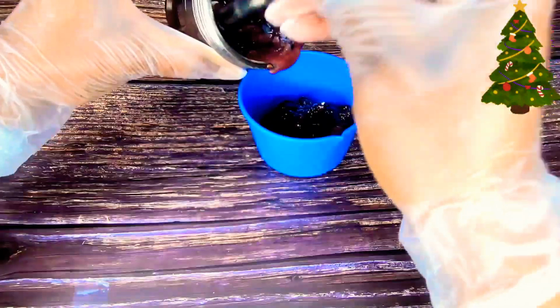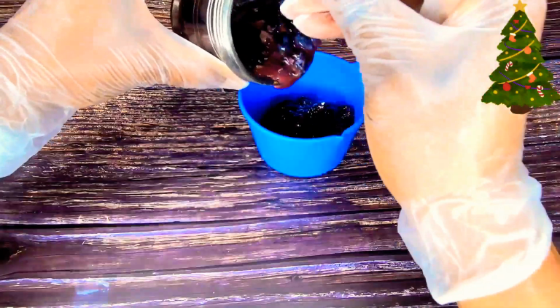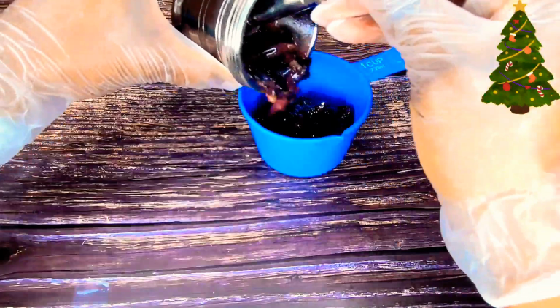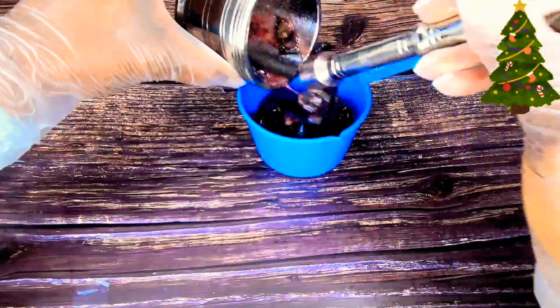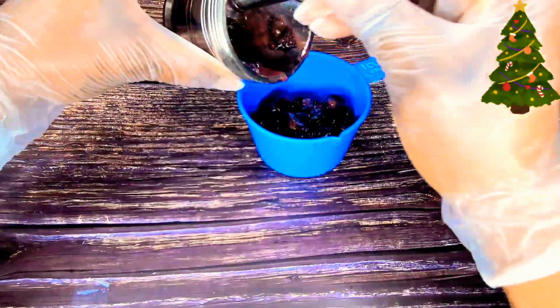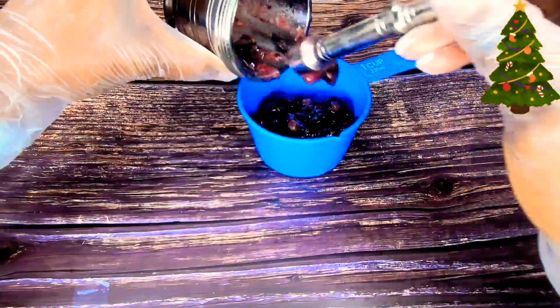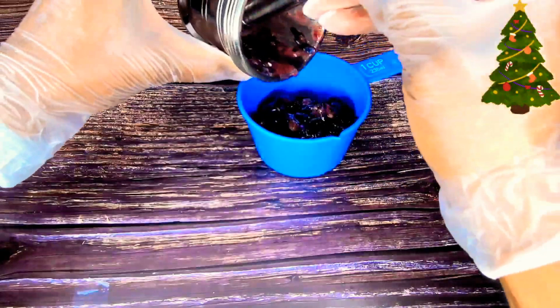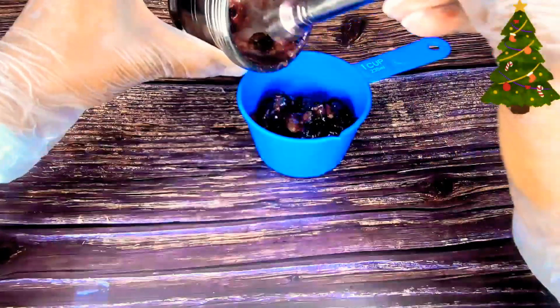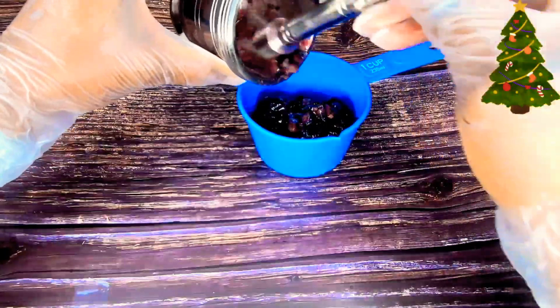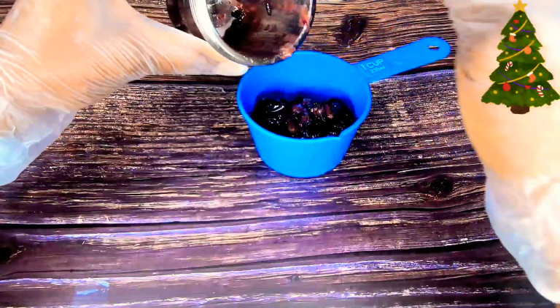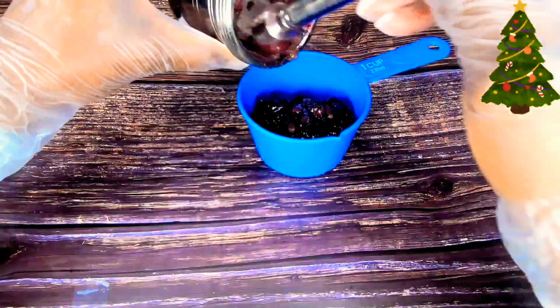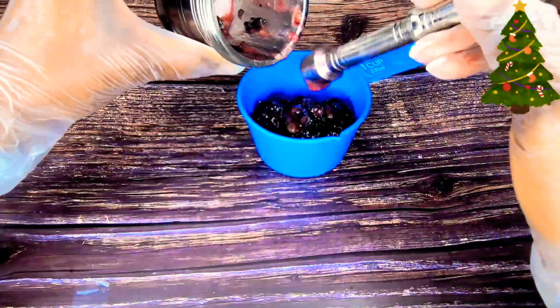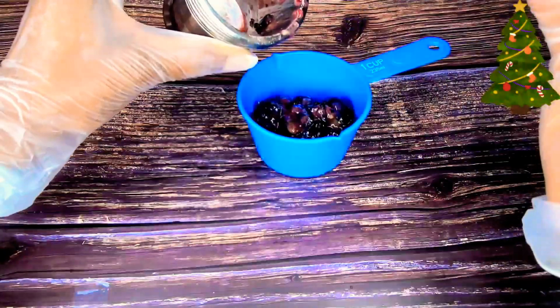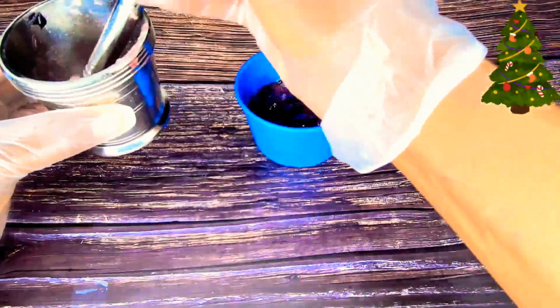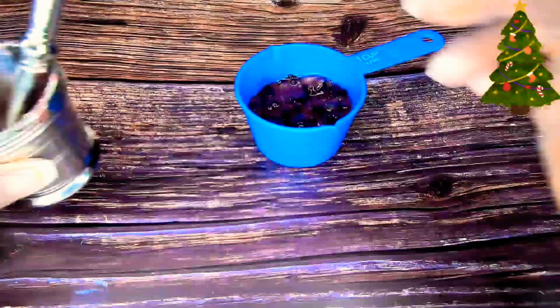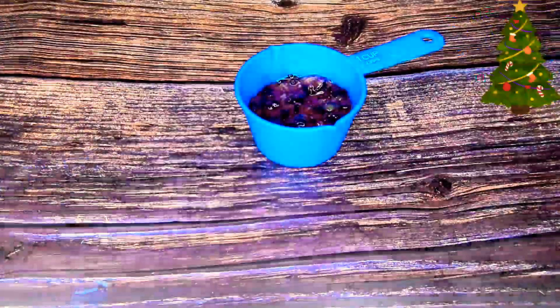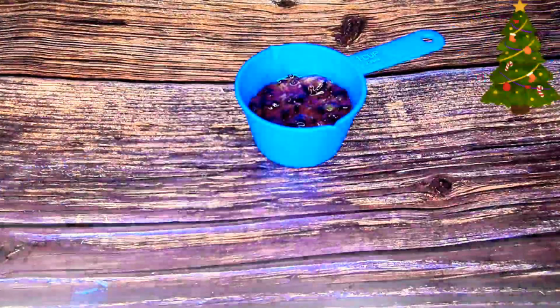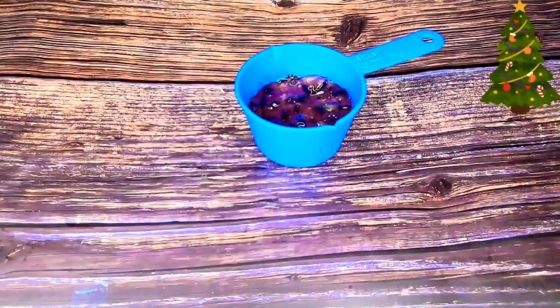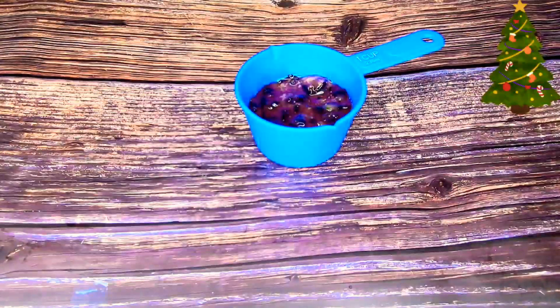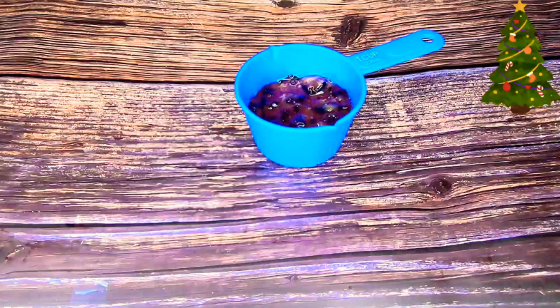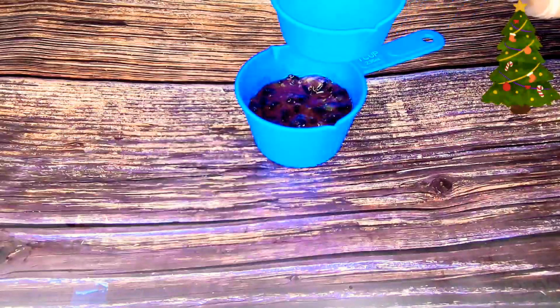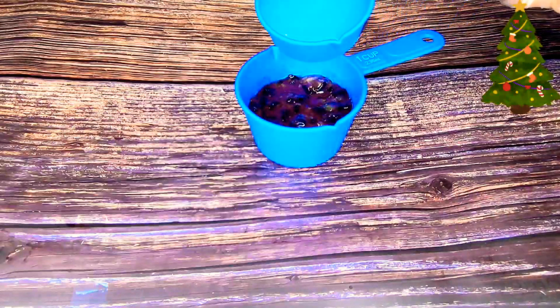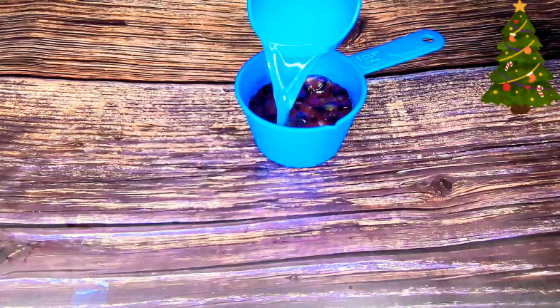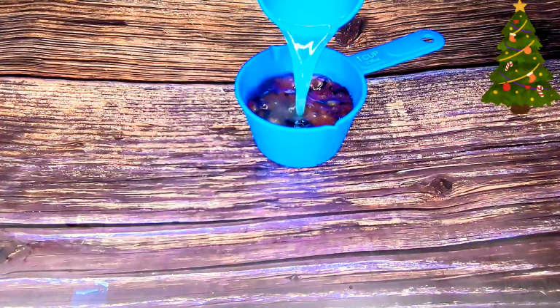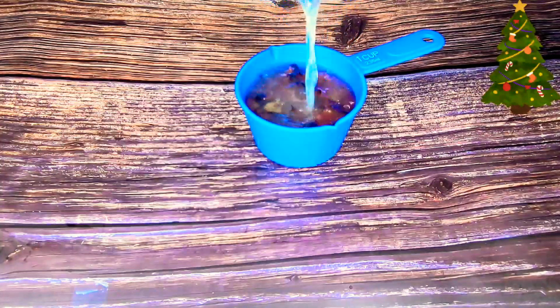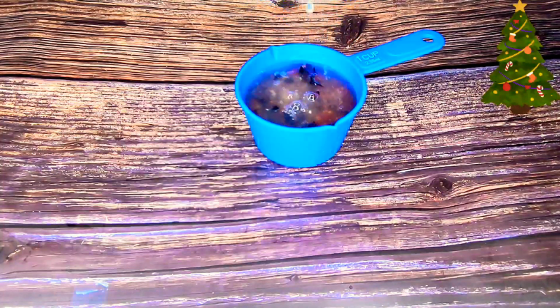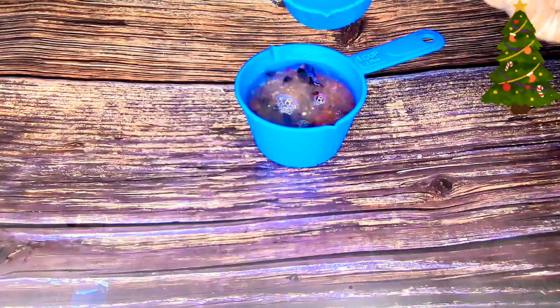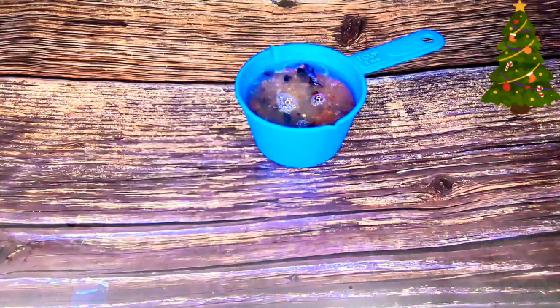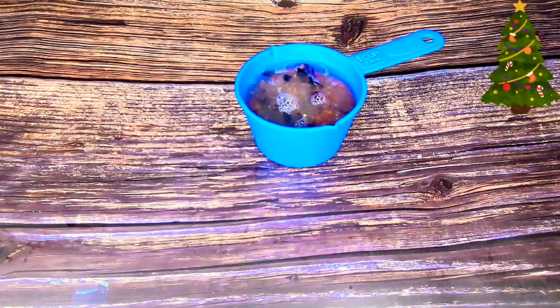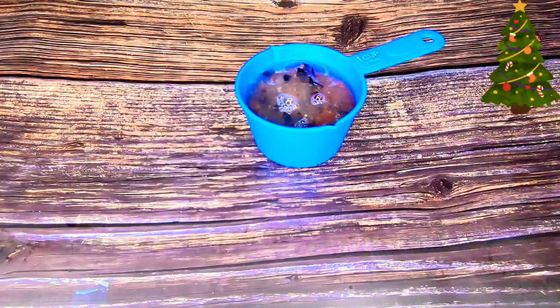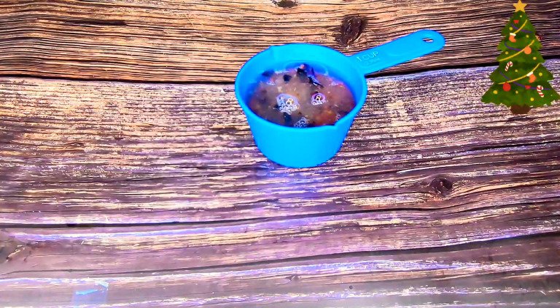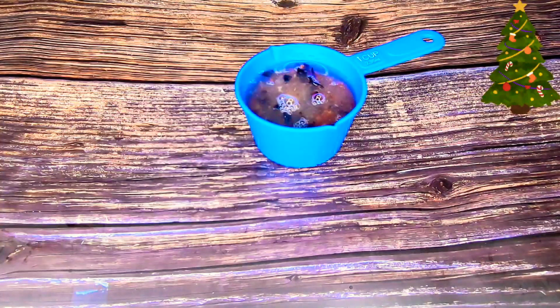Once I think I've extracted enough juice, I pour it into another container — this is my measuring cup. Then I add my already juiced lemon into it.